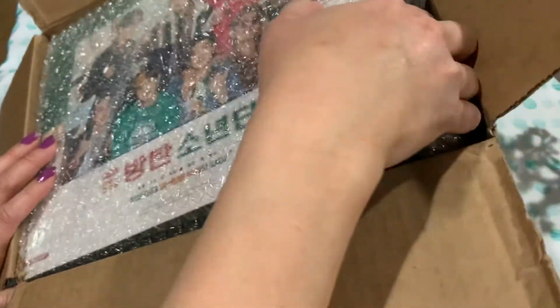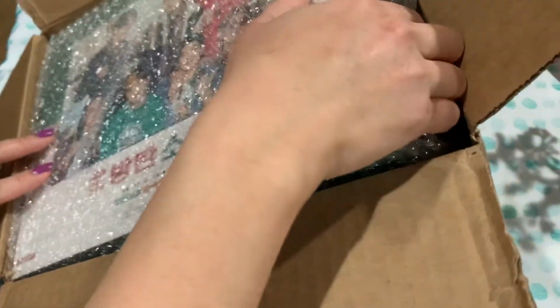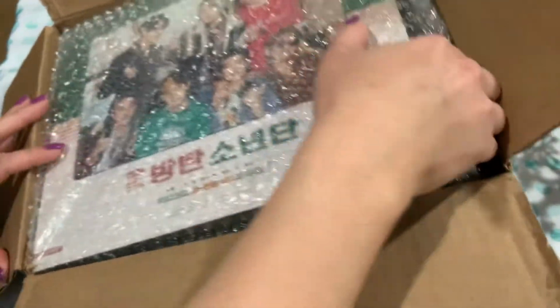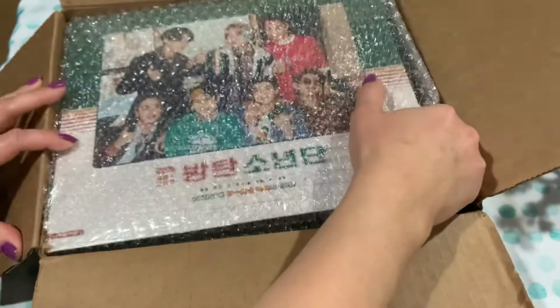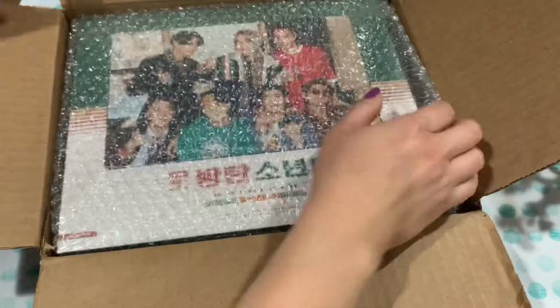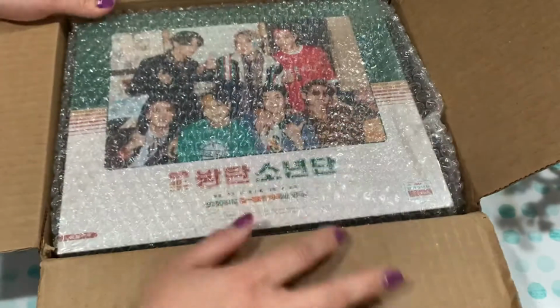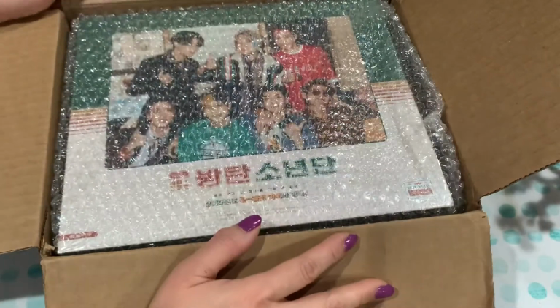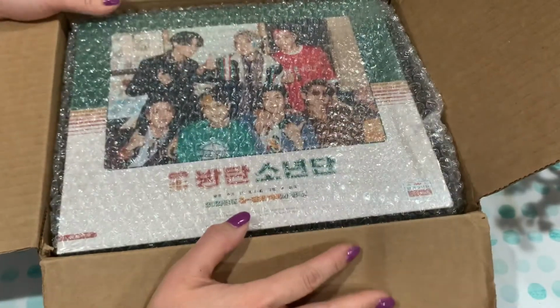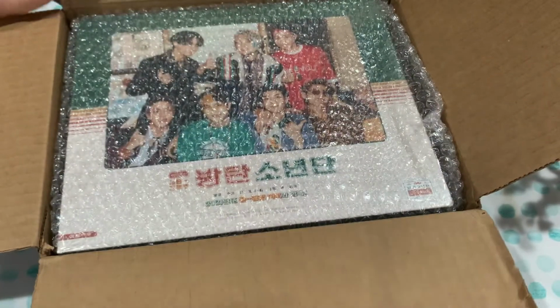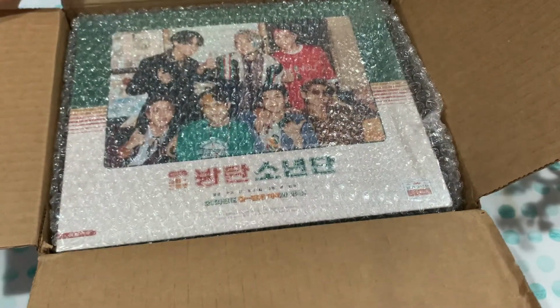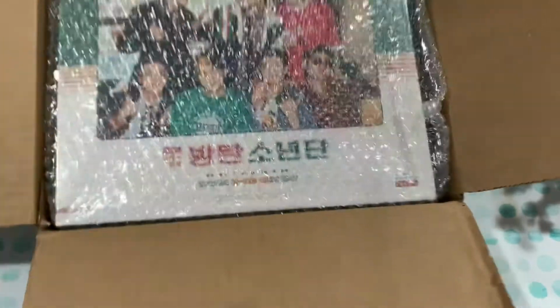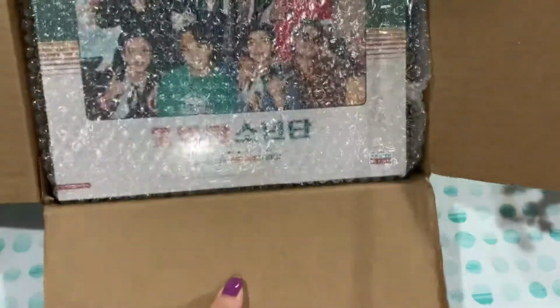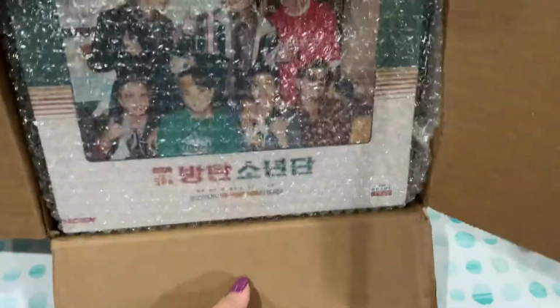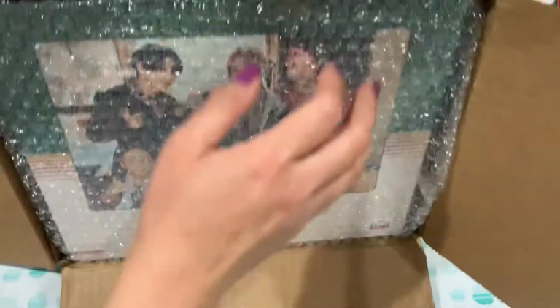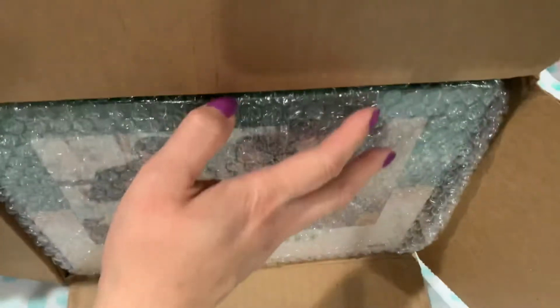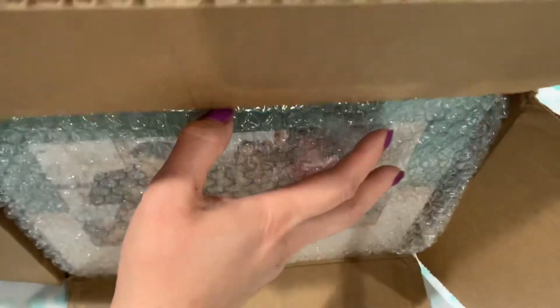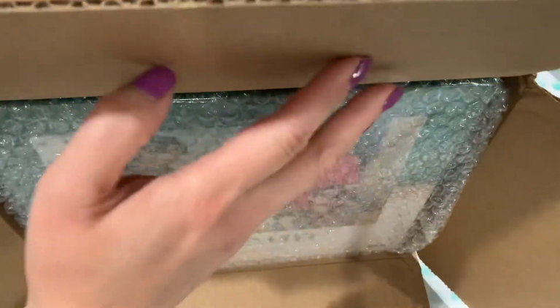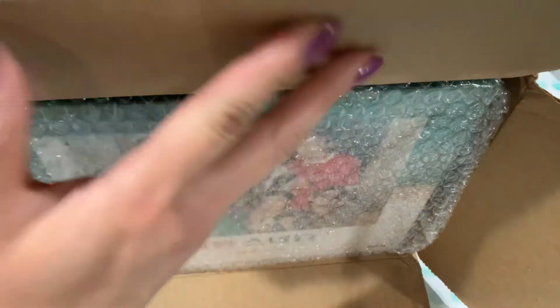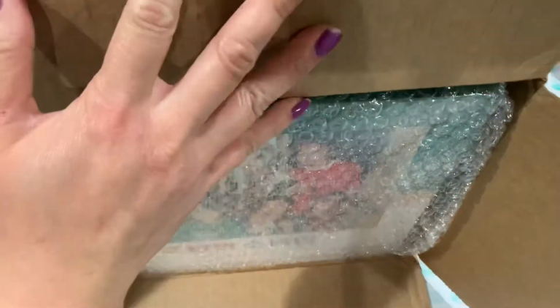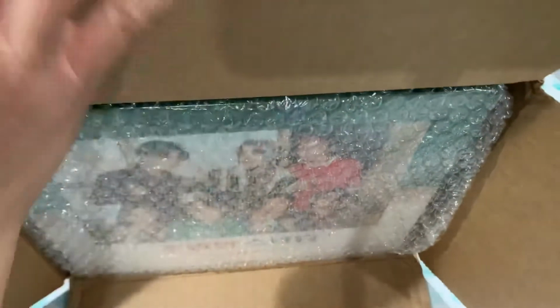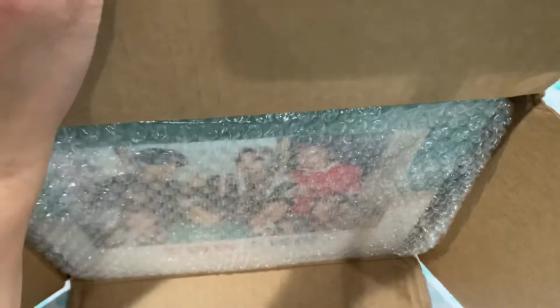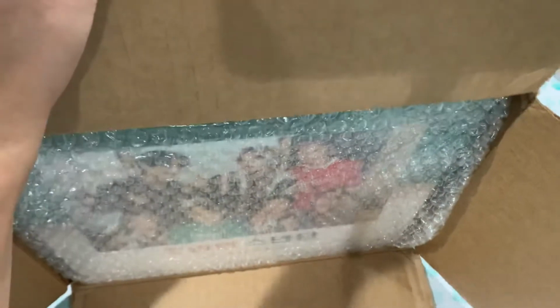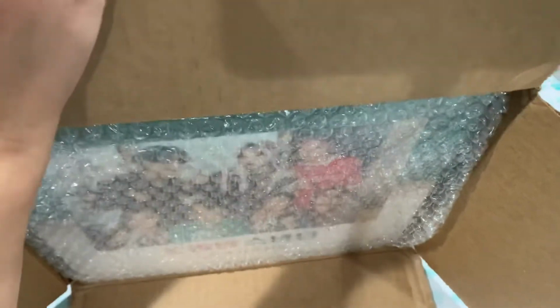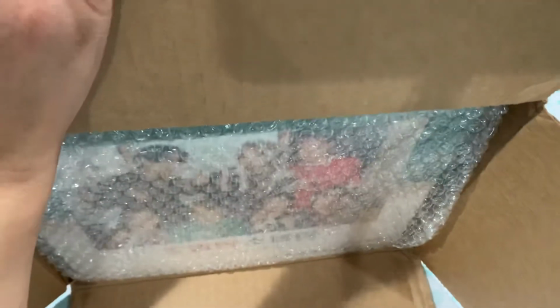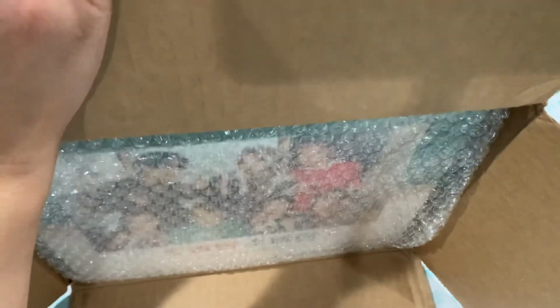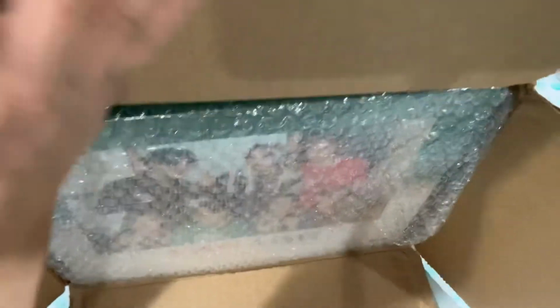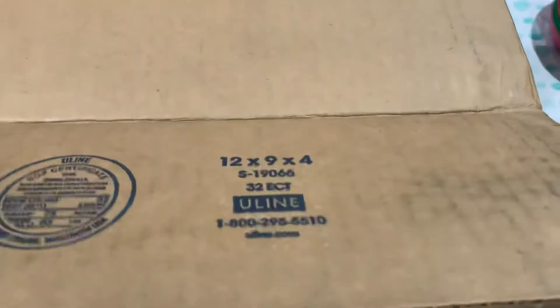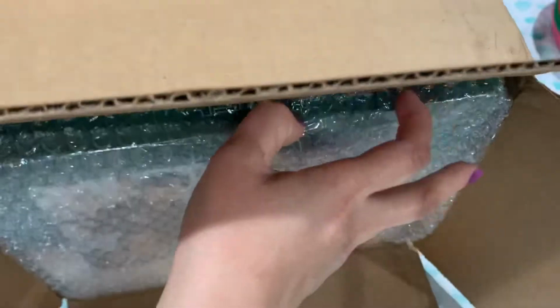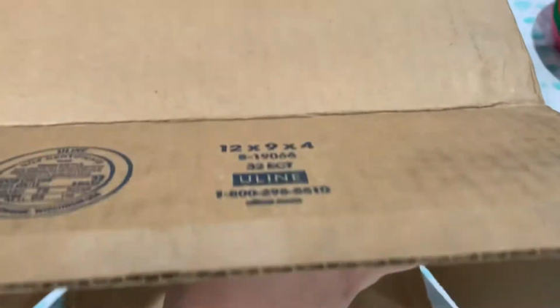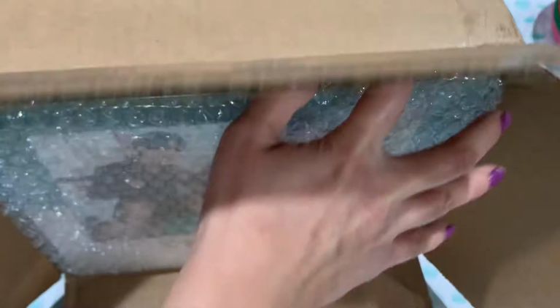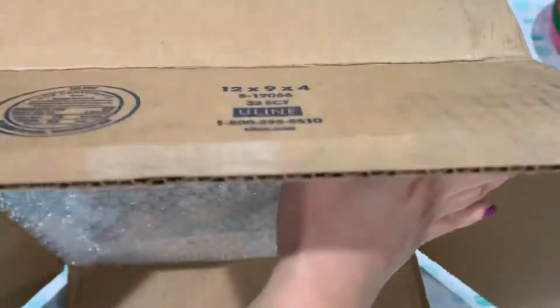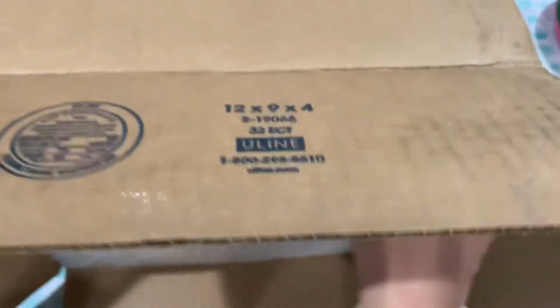Usually I like to buy the Blu-ray just for the quality, but they only have a DVD version. This year I heard that they came out with a more retro look, so let's open the box and take a look.